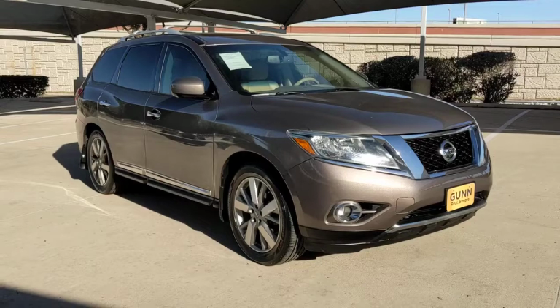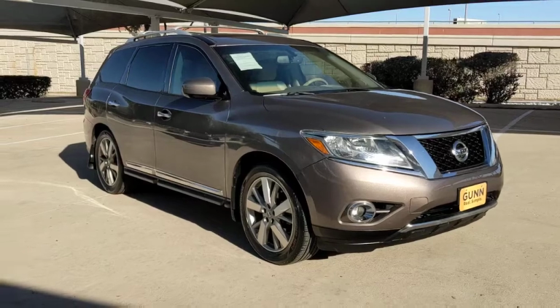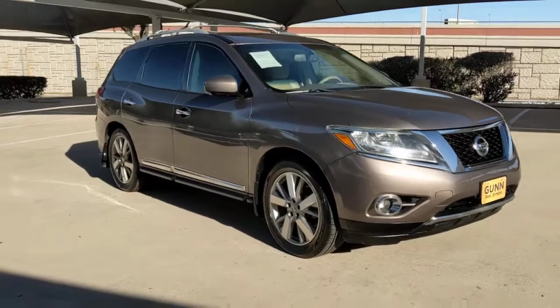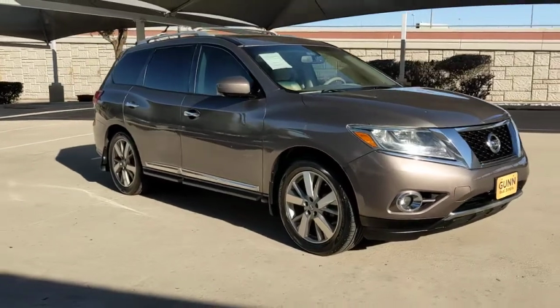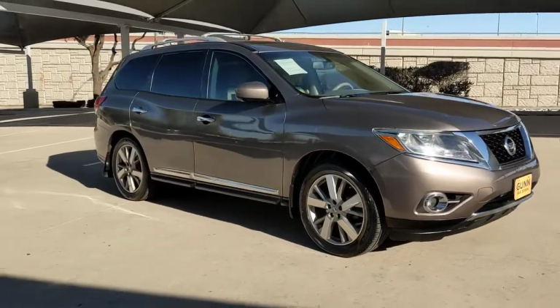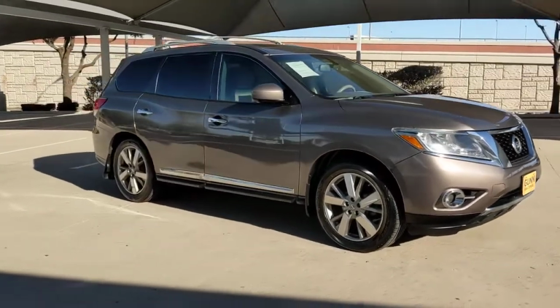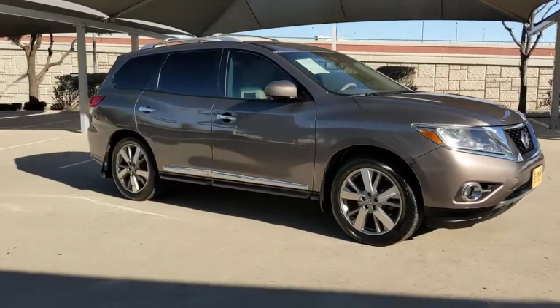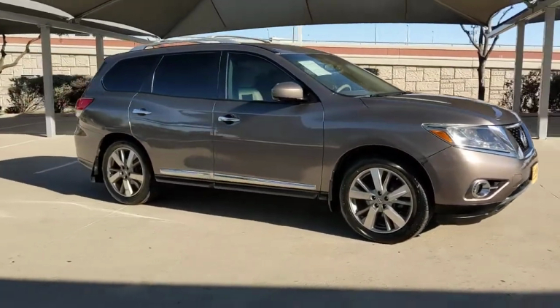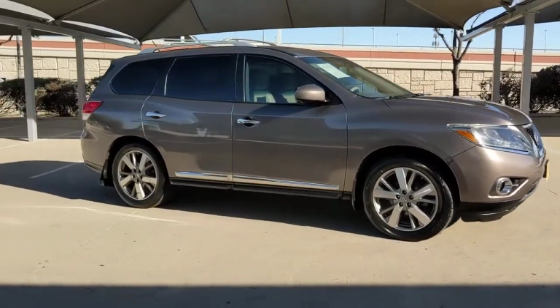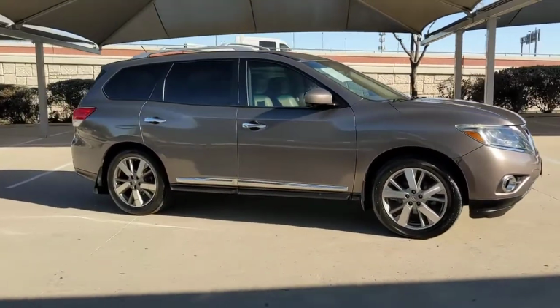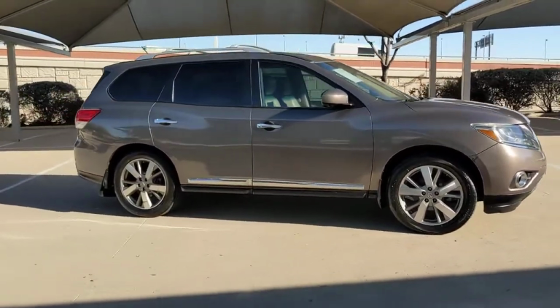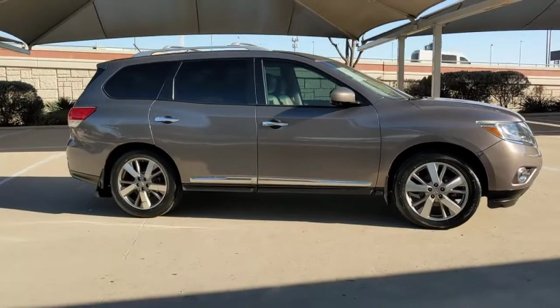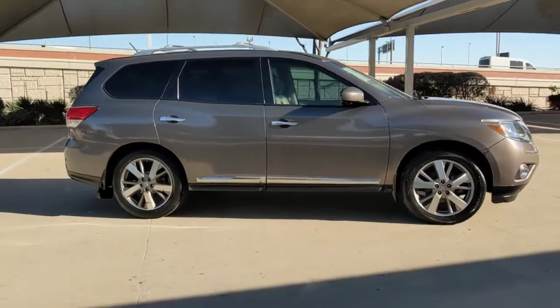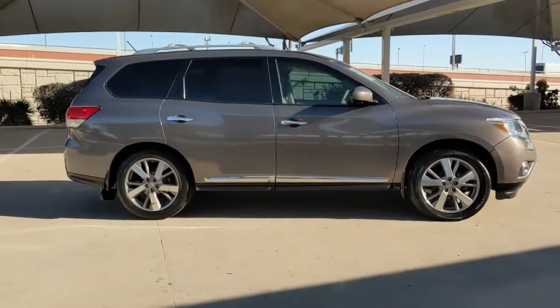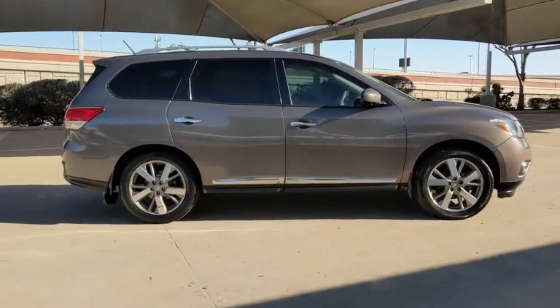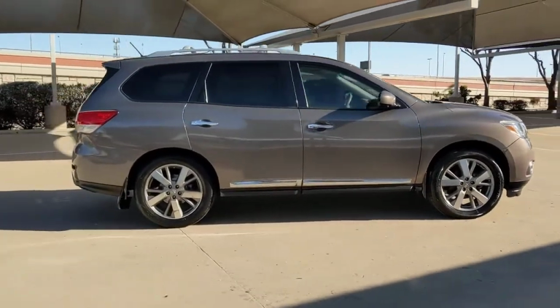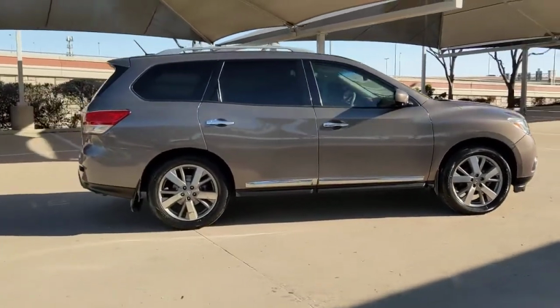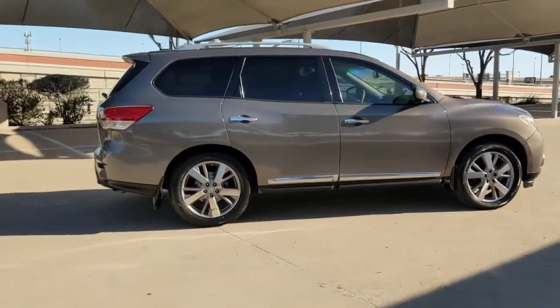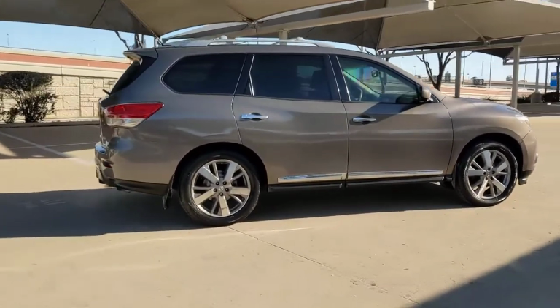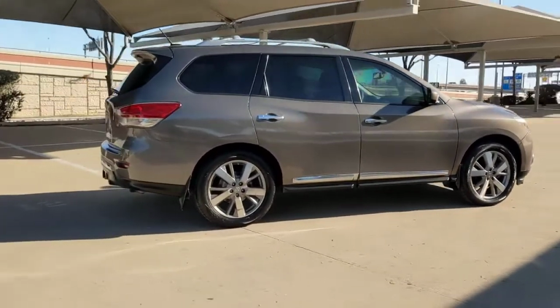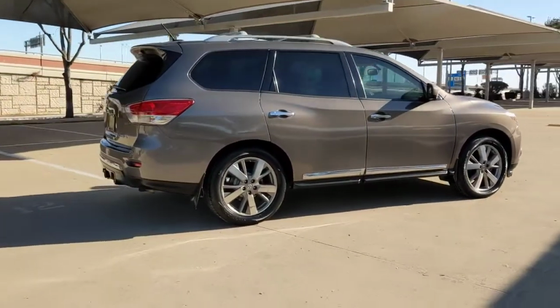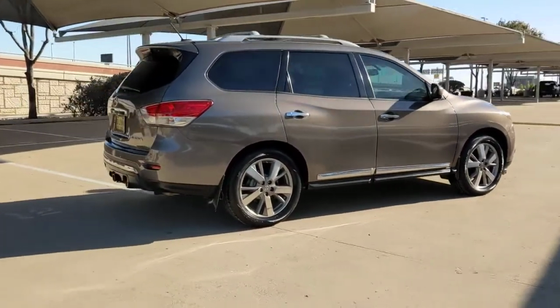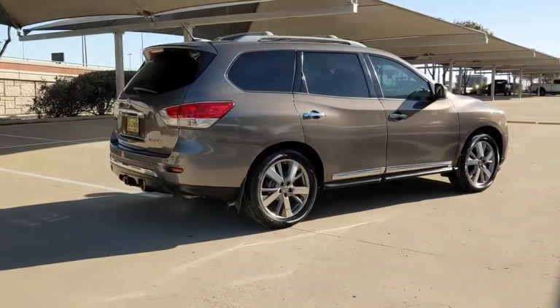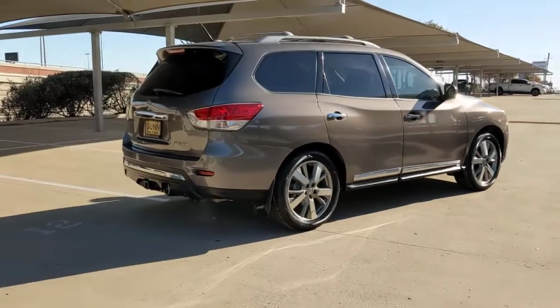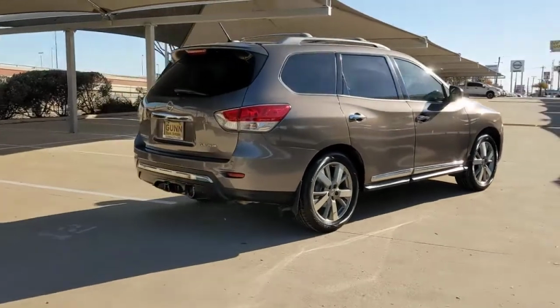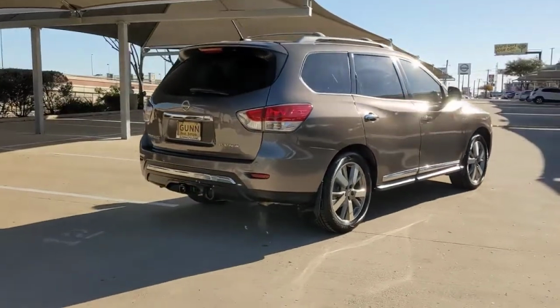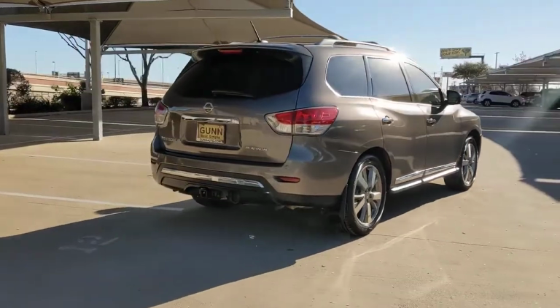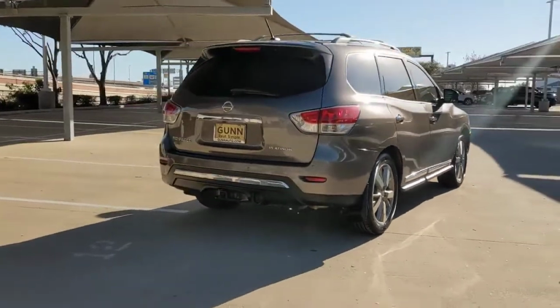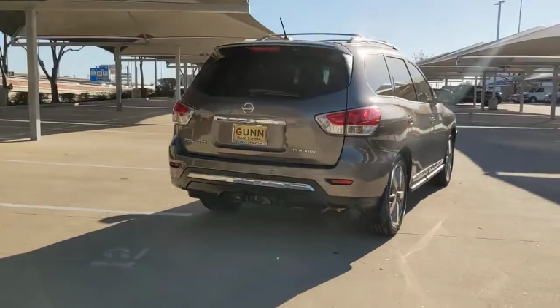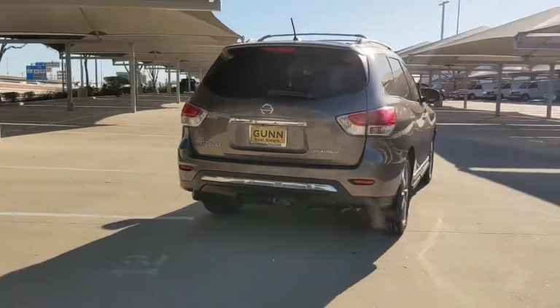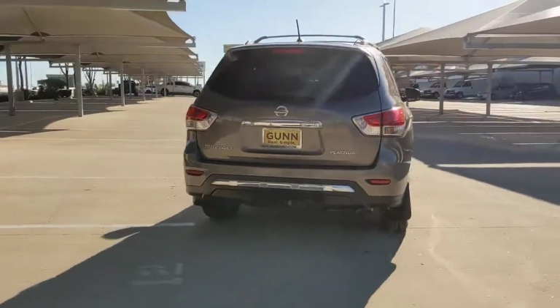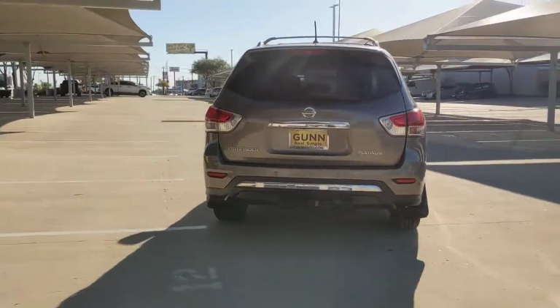This could be the car for you. The 2014 Nissan Pathfinder. With less than 120,000 miles on the odometer, this vehicle stands out from the rest. Rise to the challenge in style in this handsome Pathfinder.